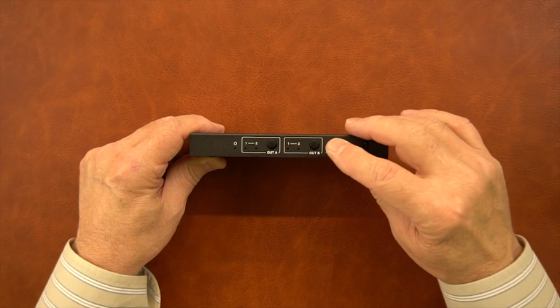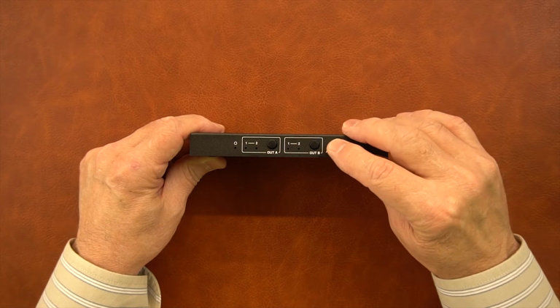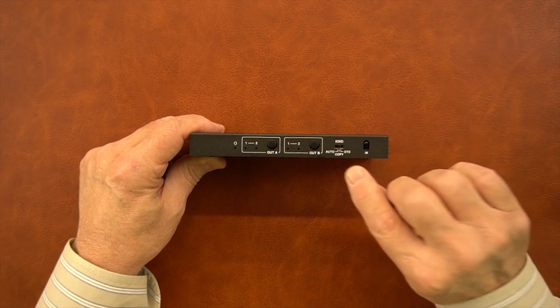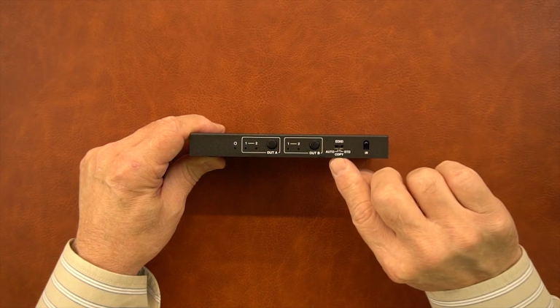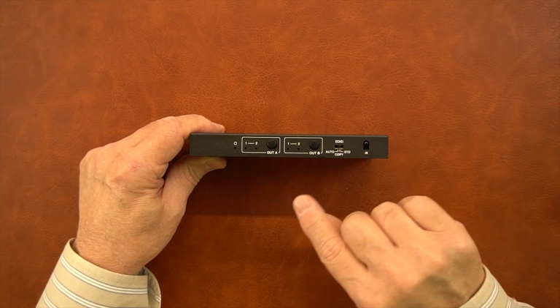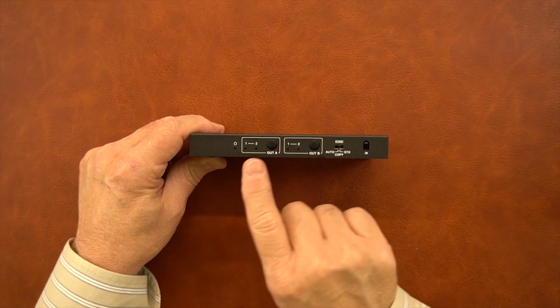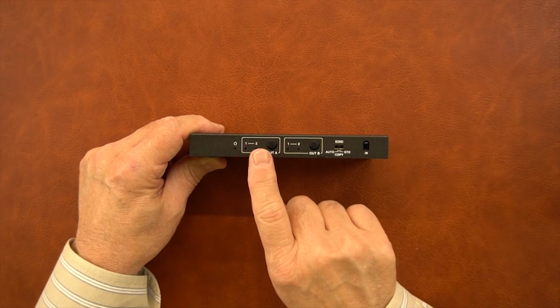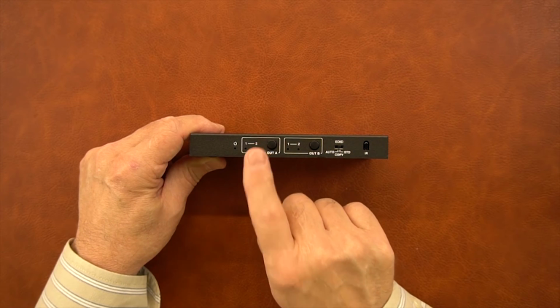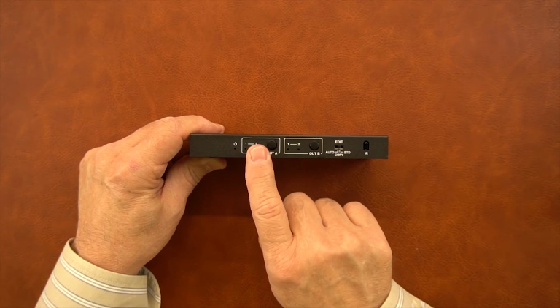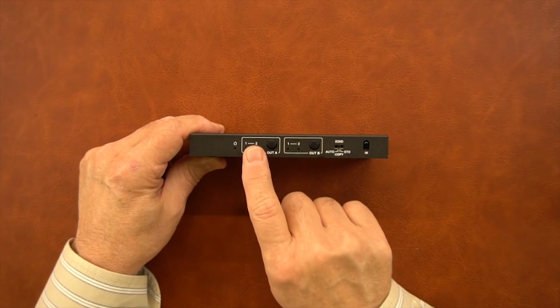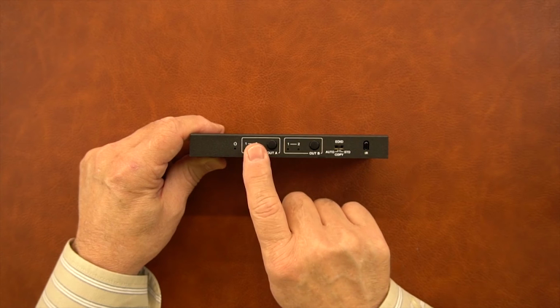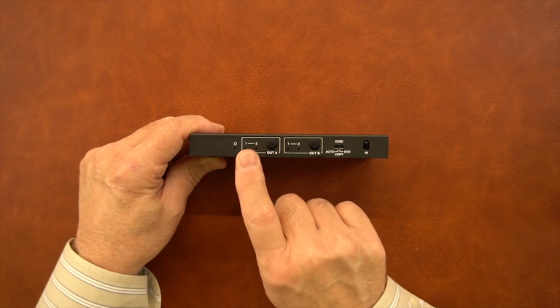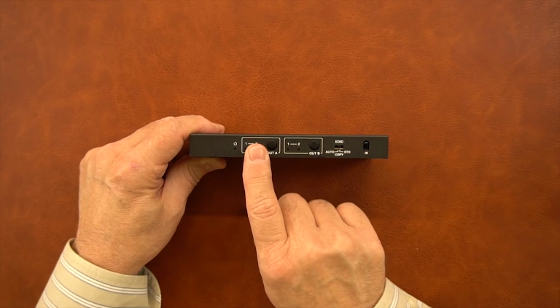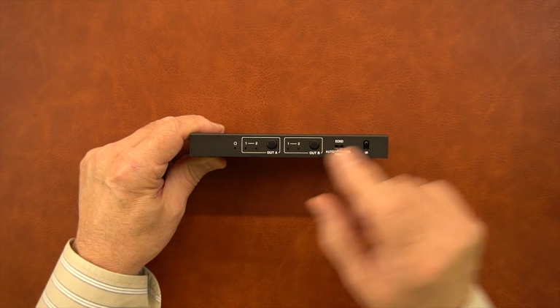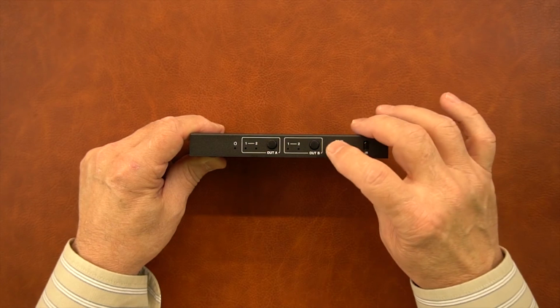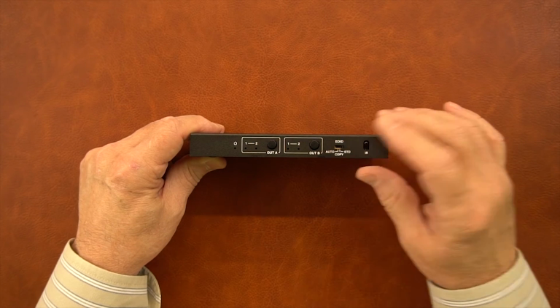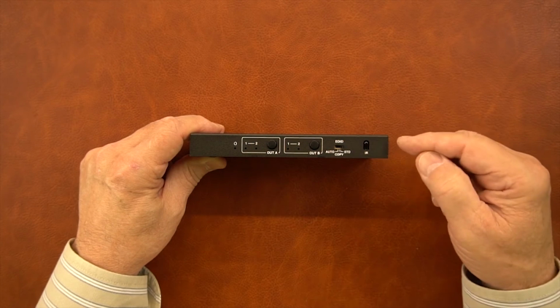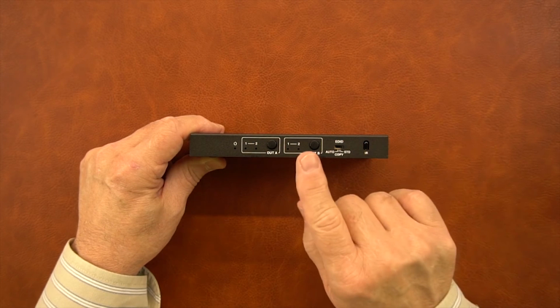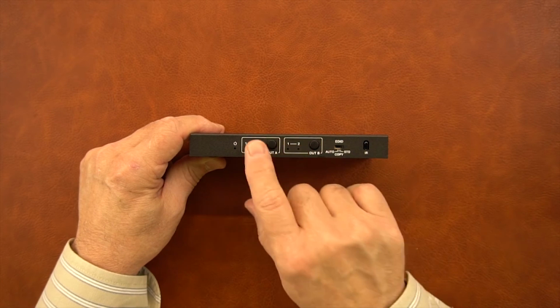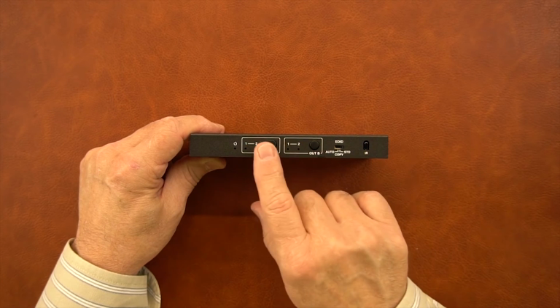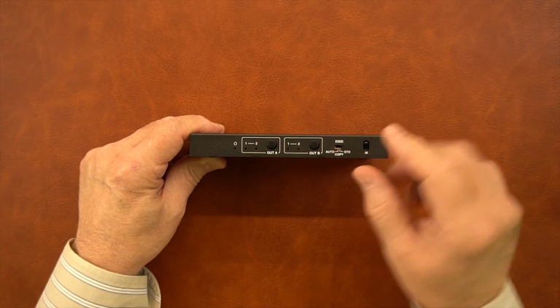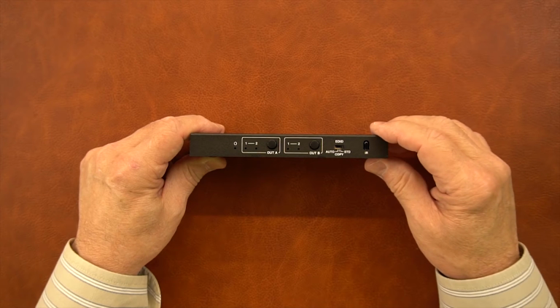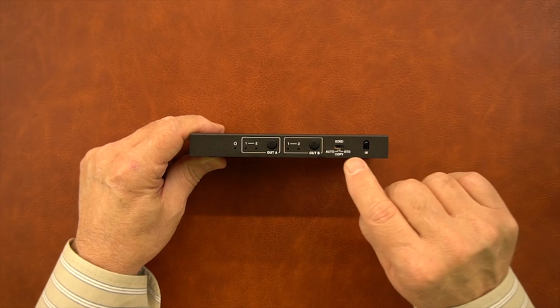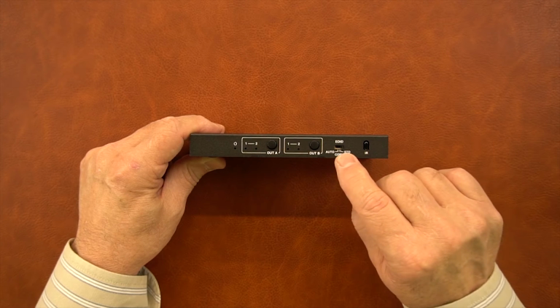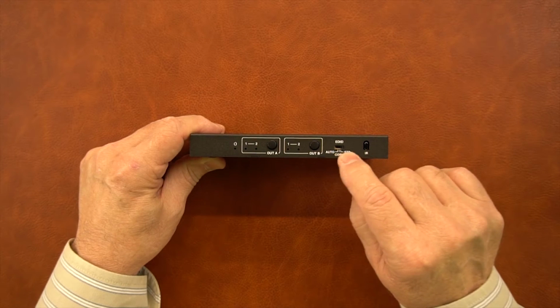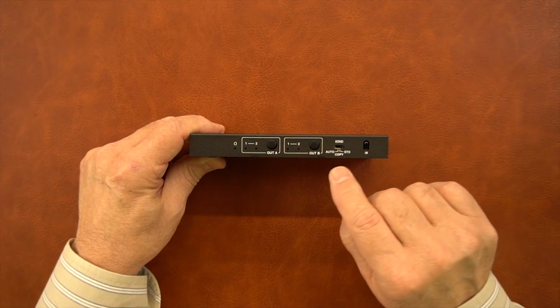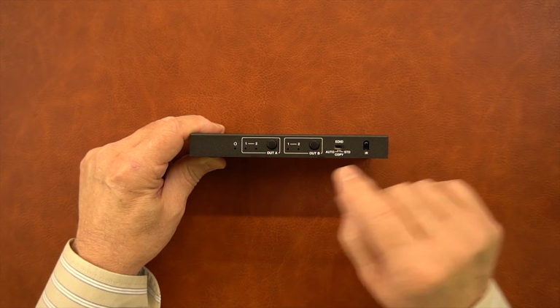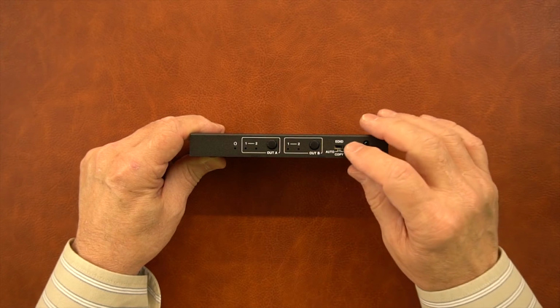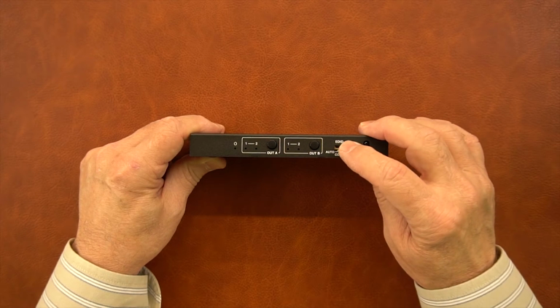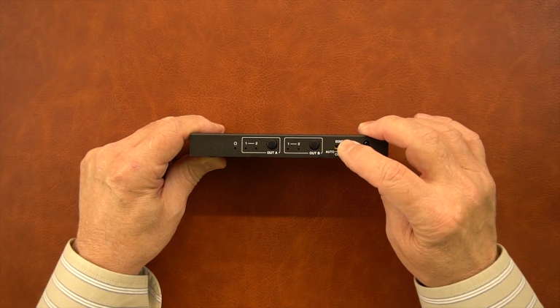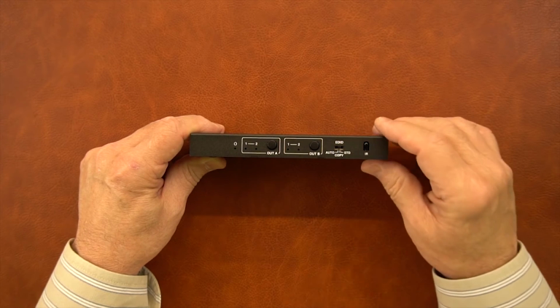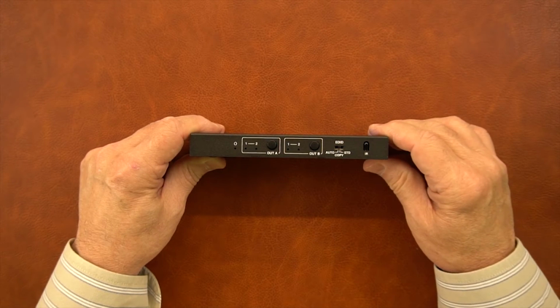If you slide it to the center — the copy position — it'll lock in the resolution of whatever monitor is connected to output A. If you slide it to the right, that'll lock both outputs into 1080p, so you can slide that as needed to make adjustments according to the input and output you've got connected.